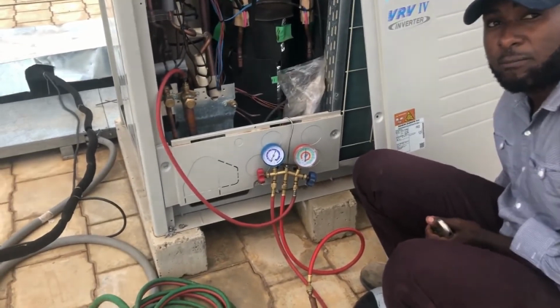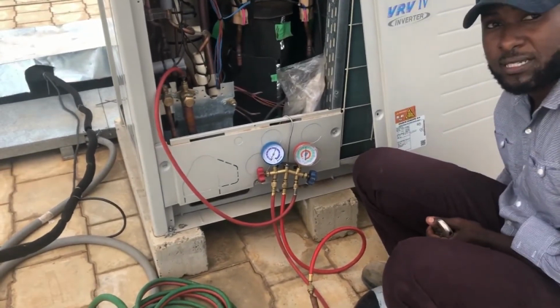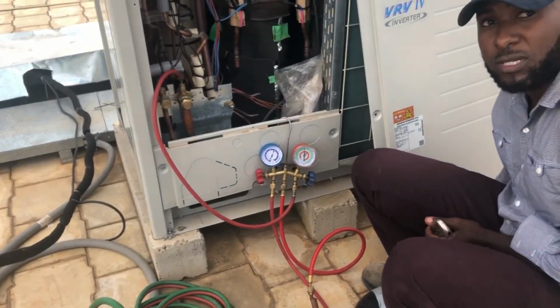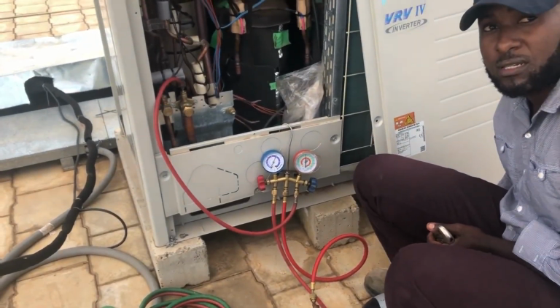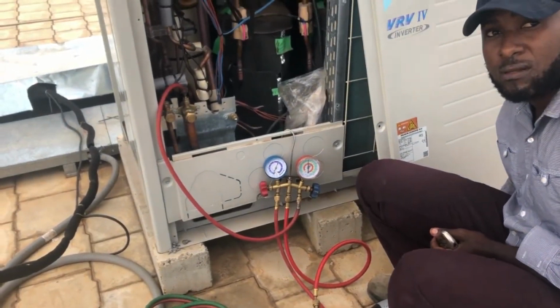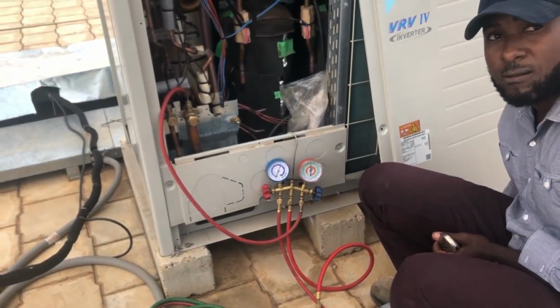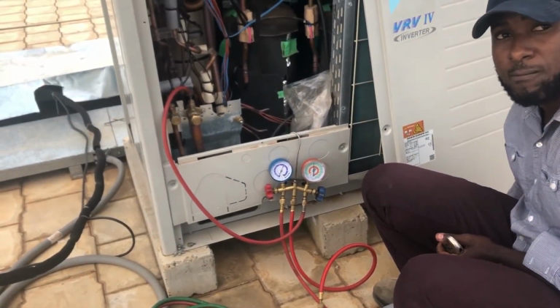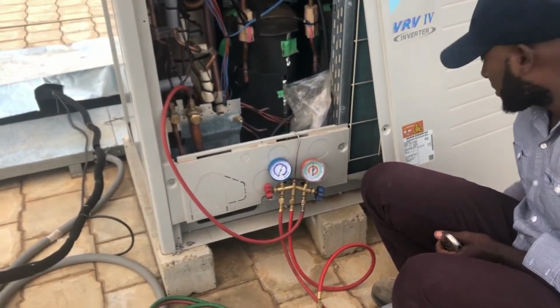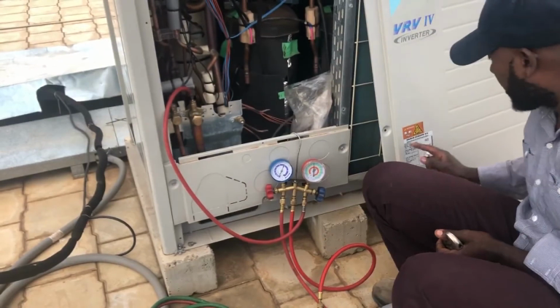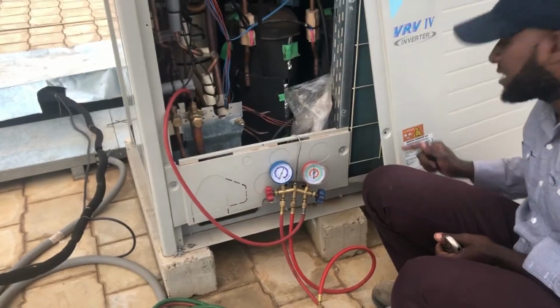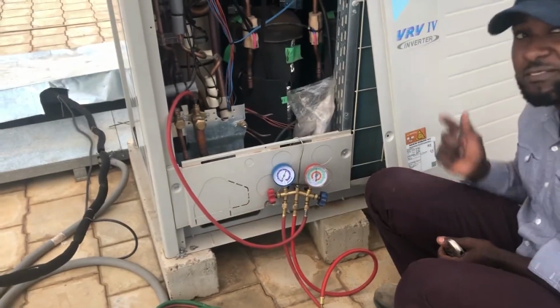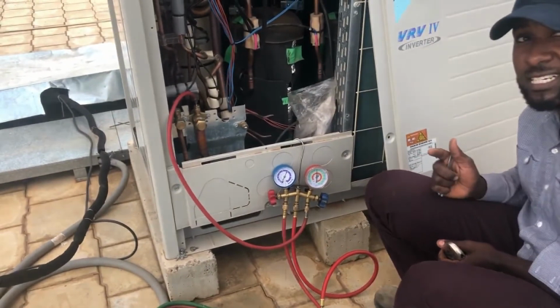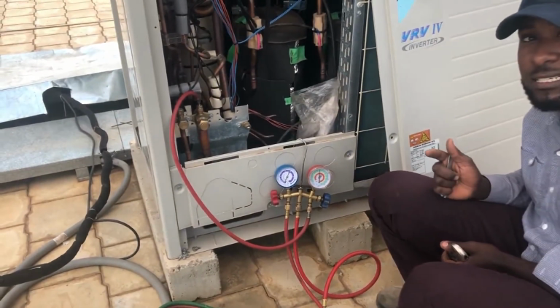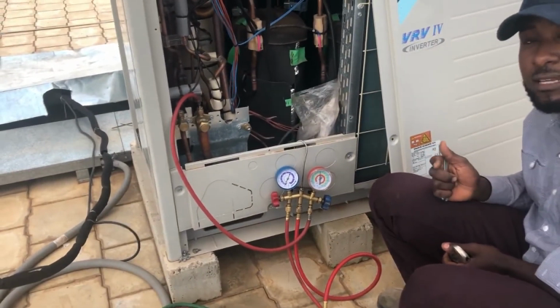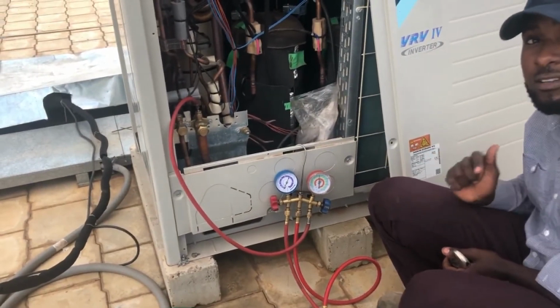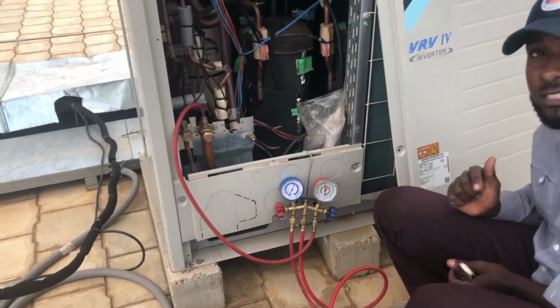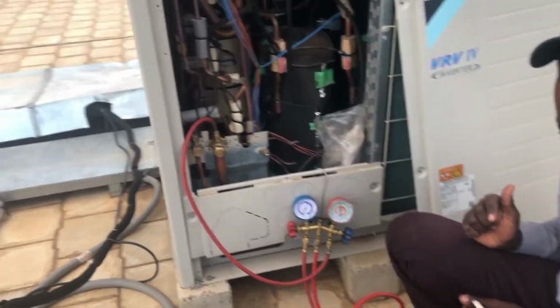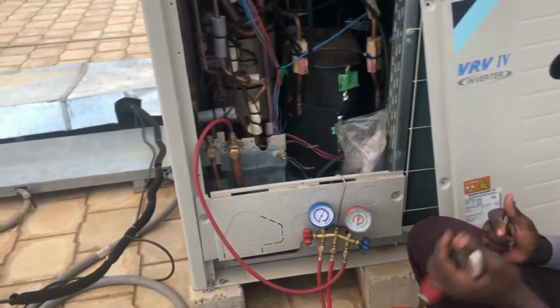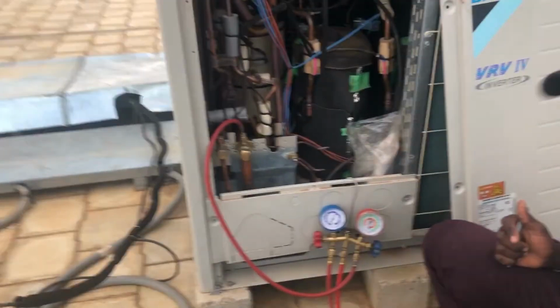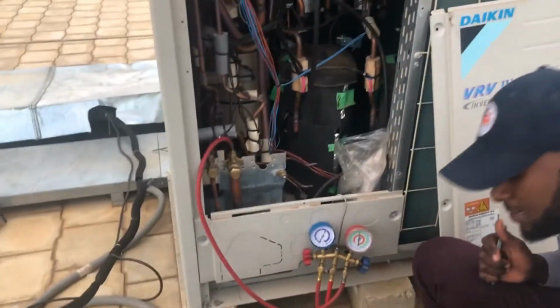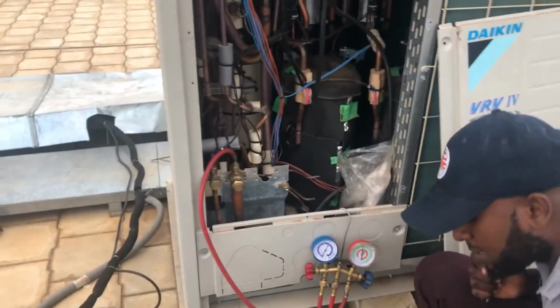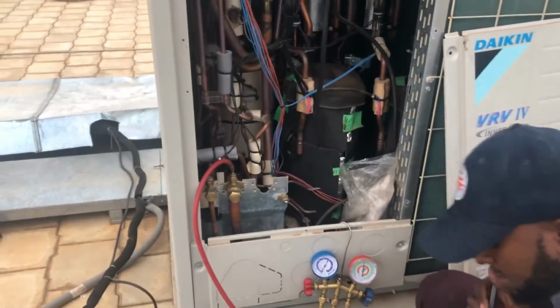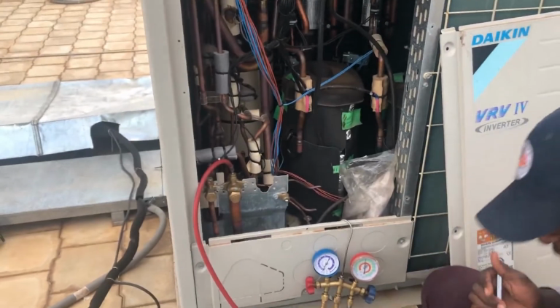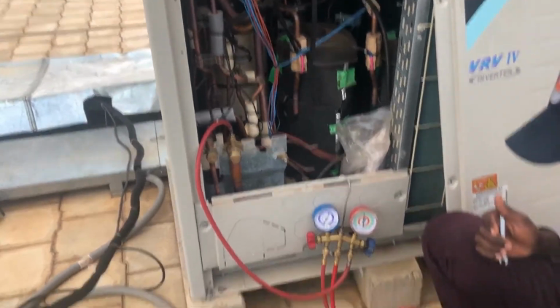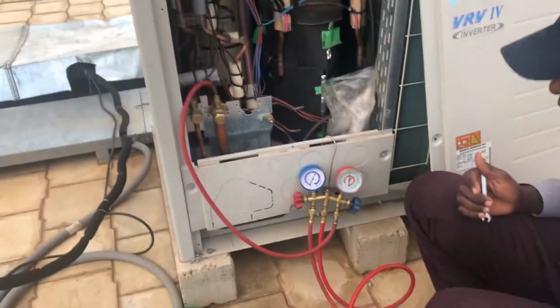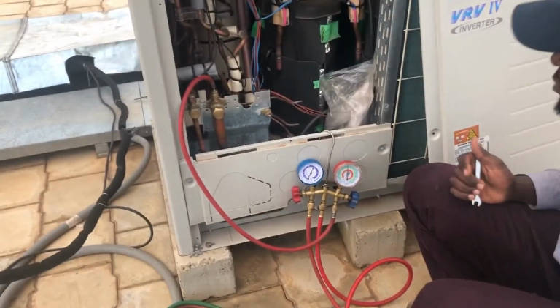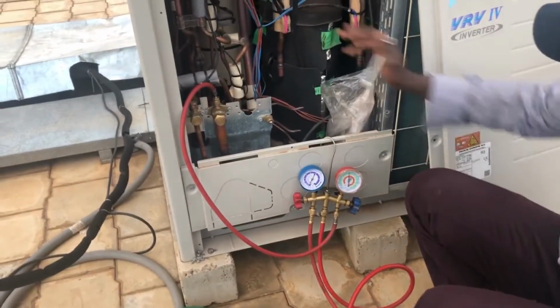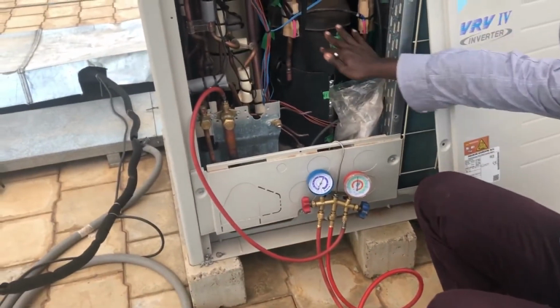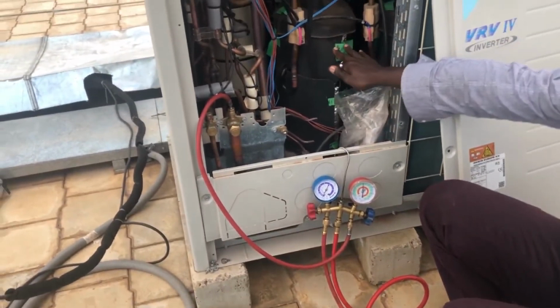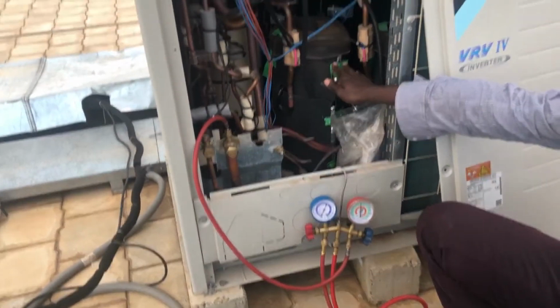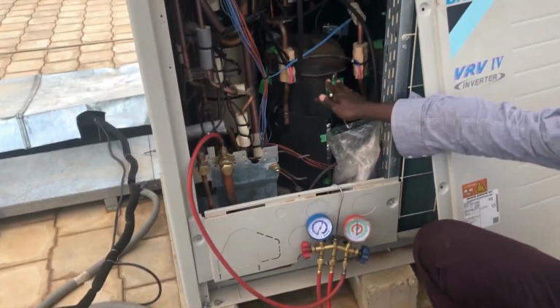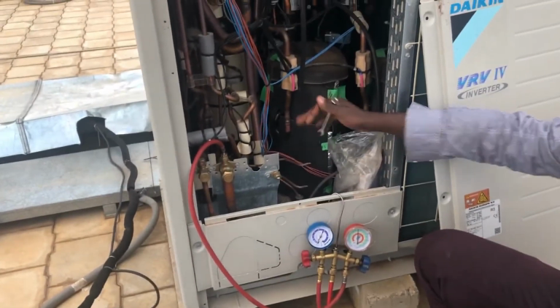What is that cylinder? It's R410 — it's refrigerant. Nitrogen cannot cool the system; if you put nitrogen in the compressor it will spoil the compressor.